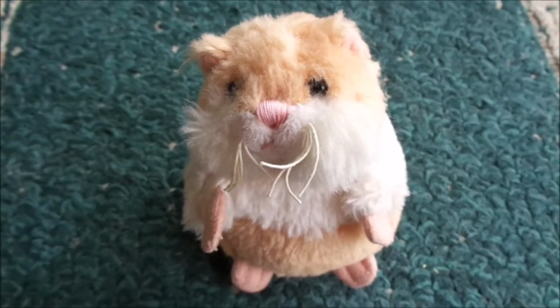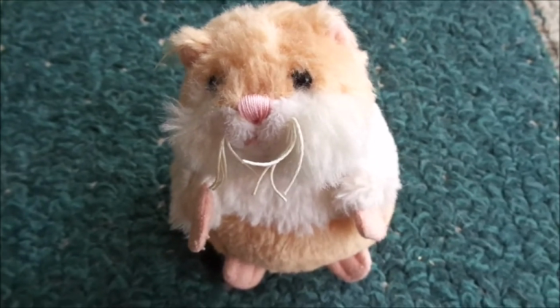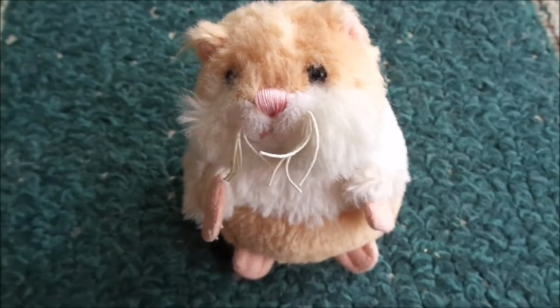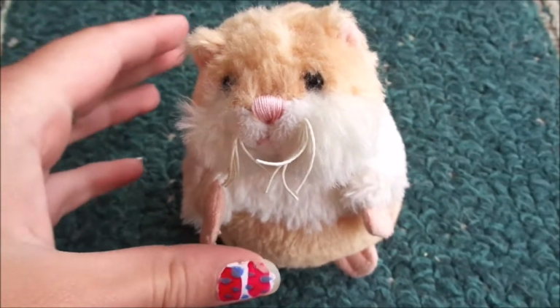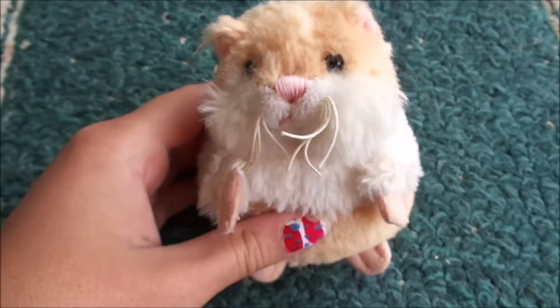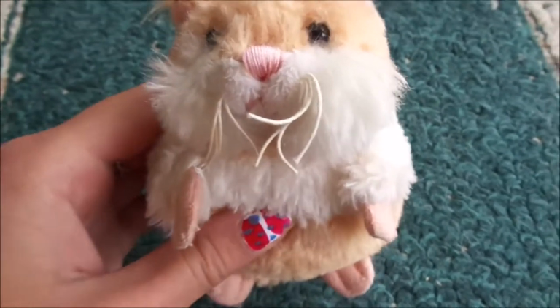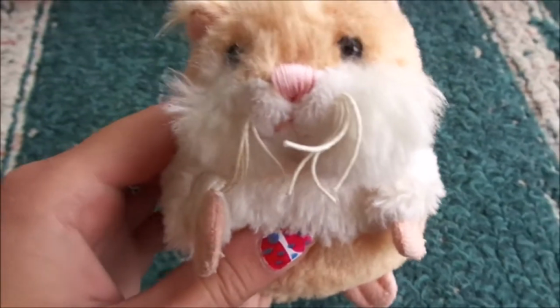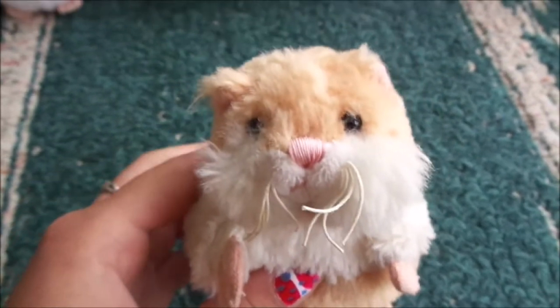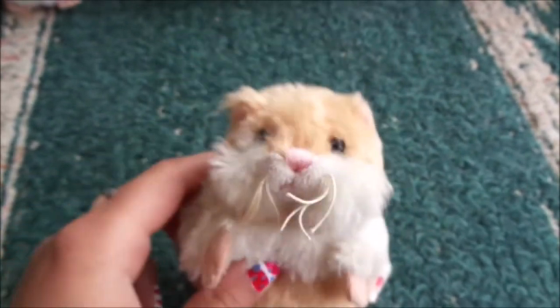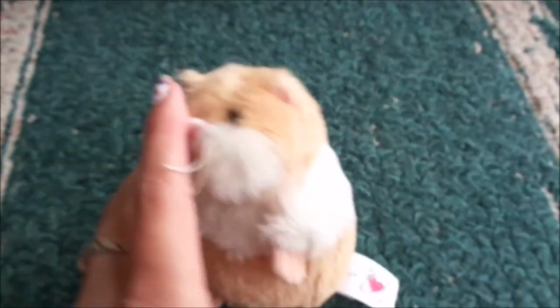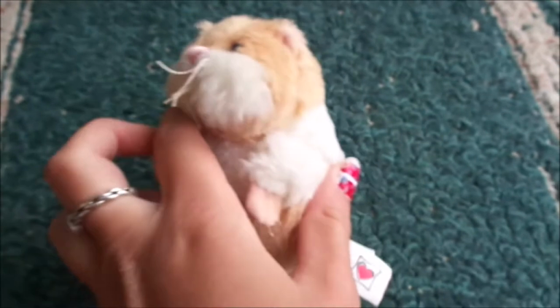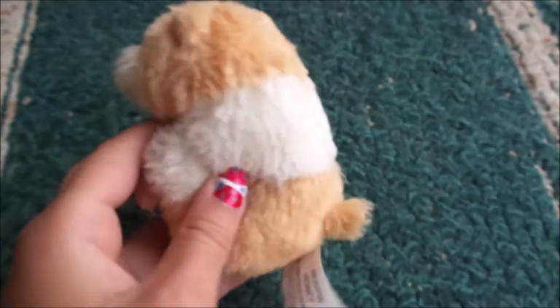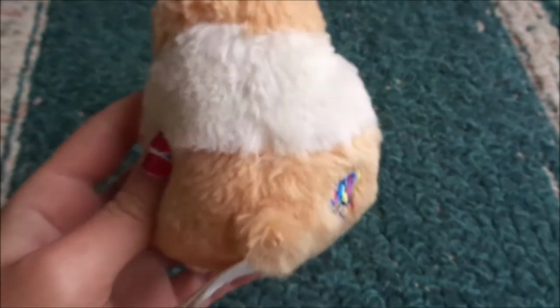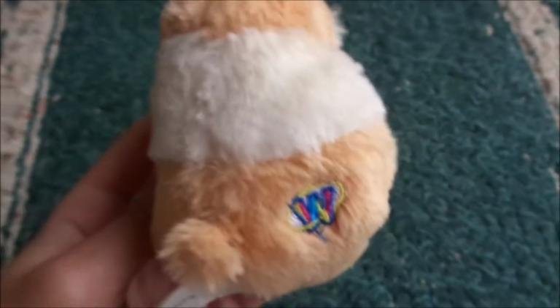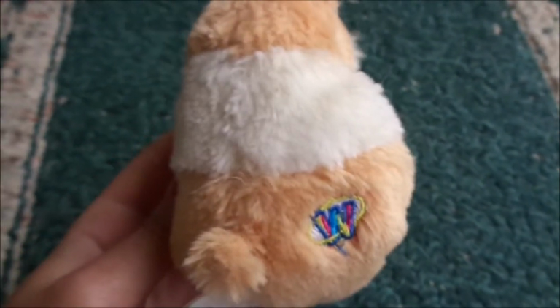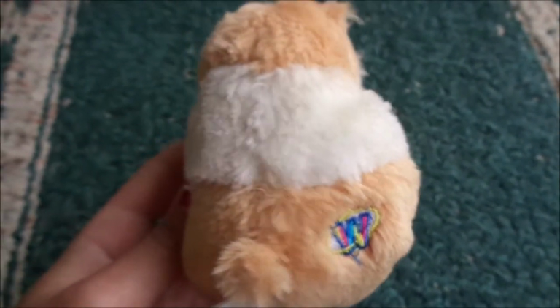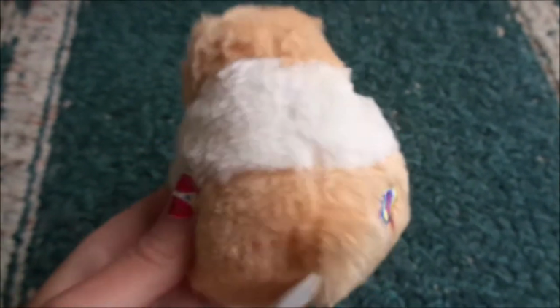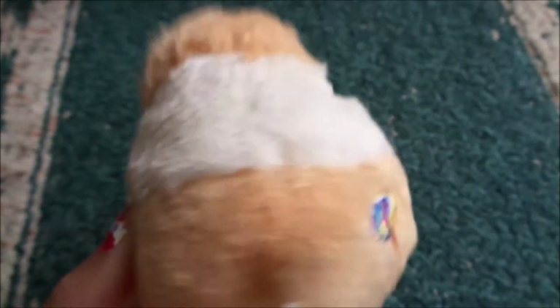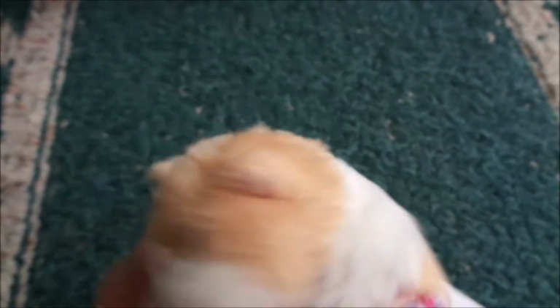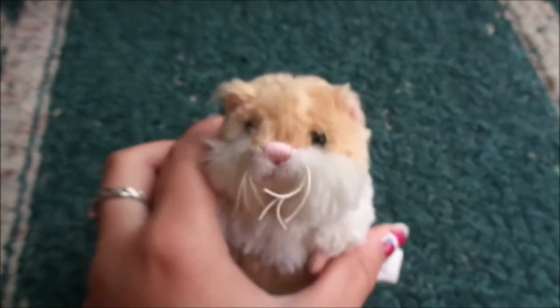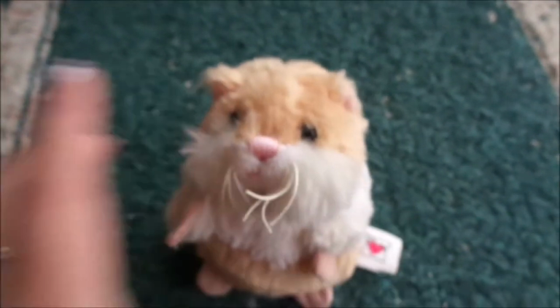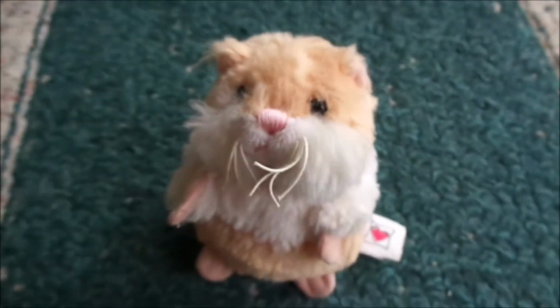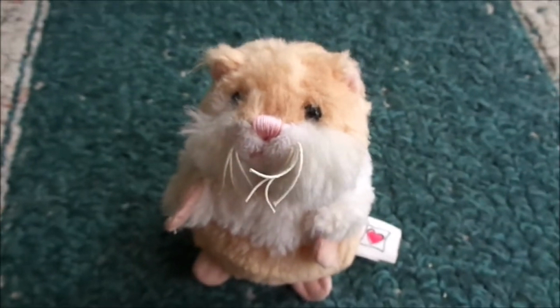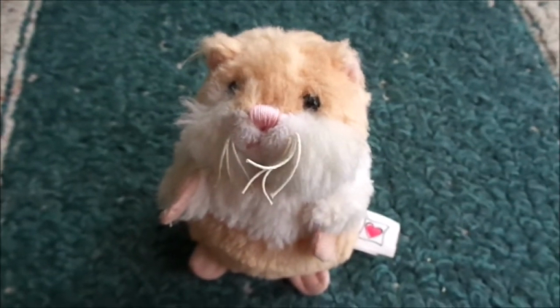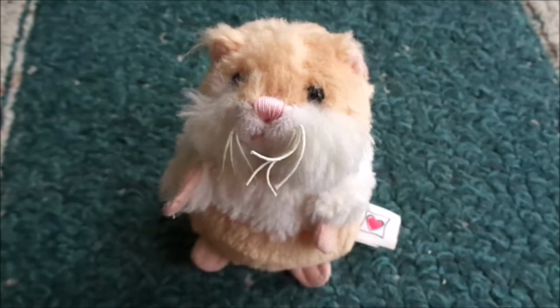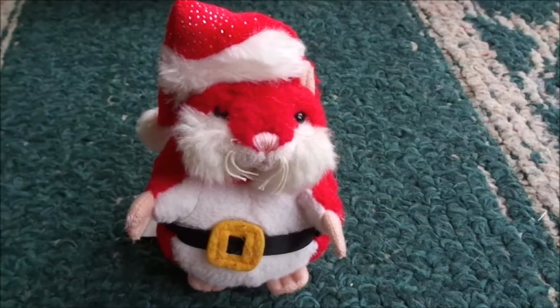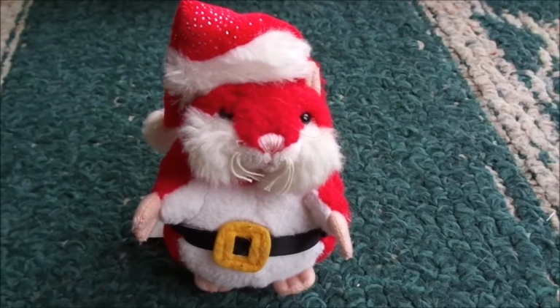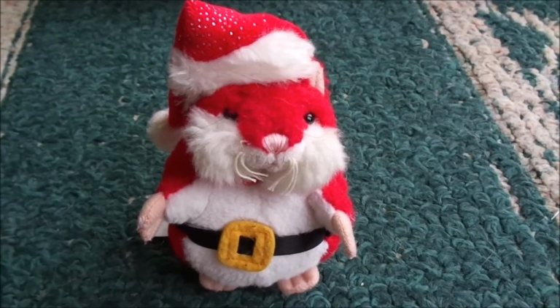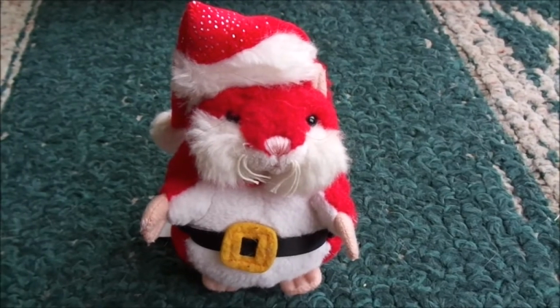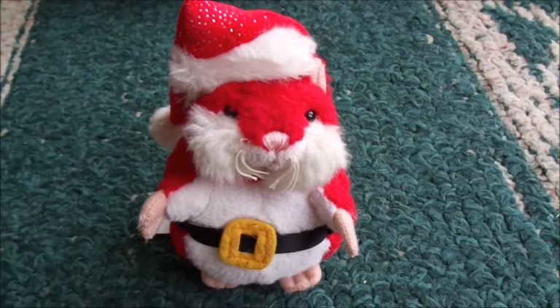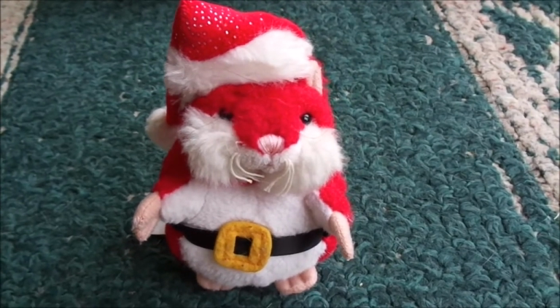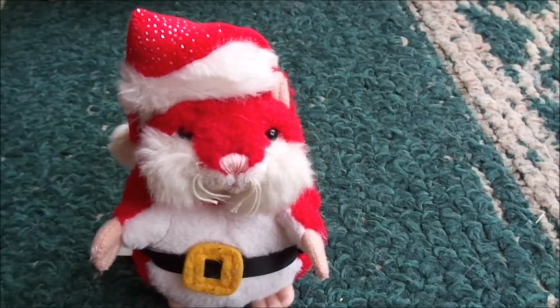My first one was Kiki, the honey hamster. And then Nicholas, the Nick maize and hamster.